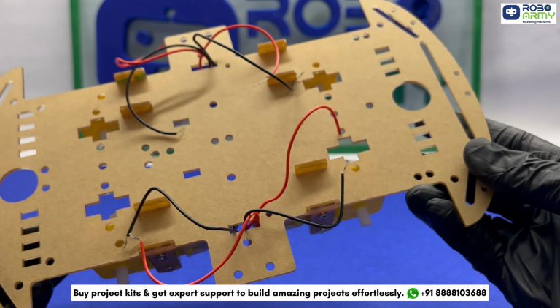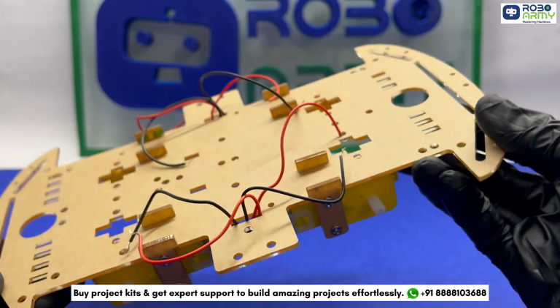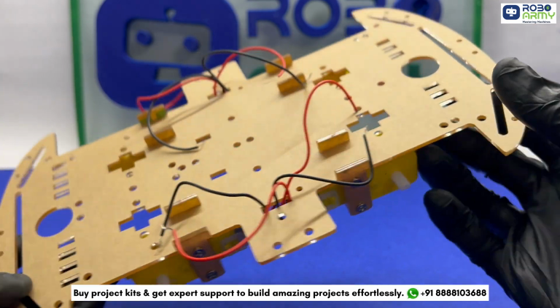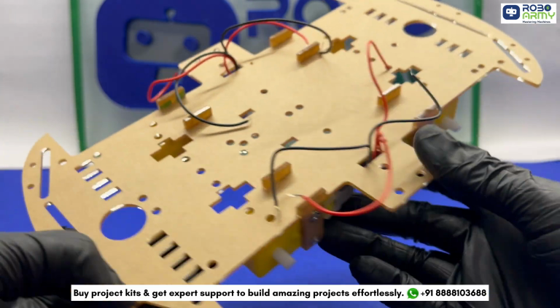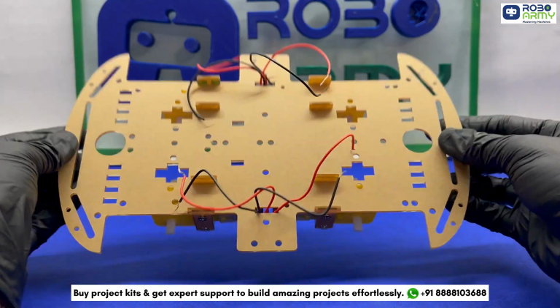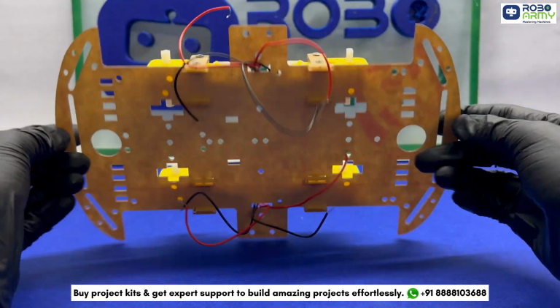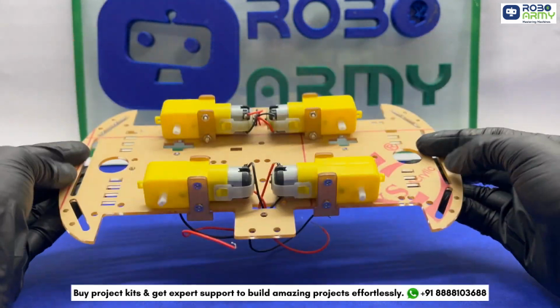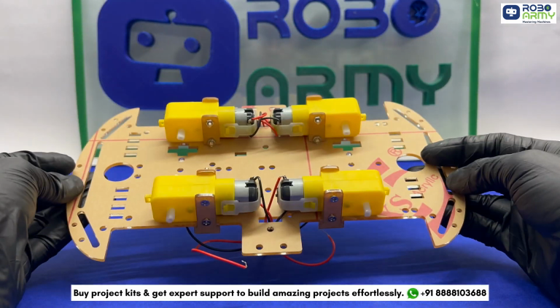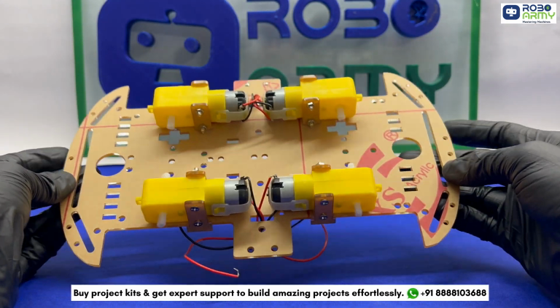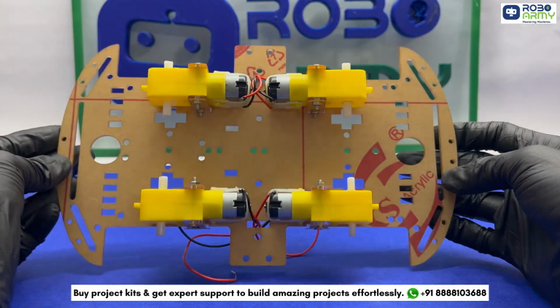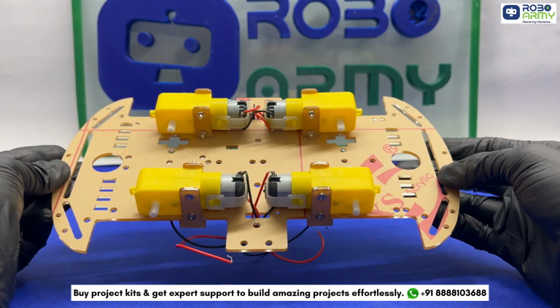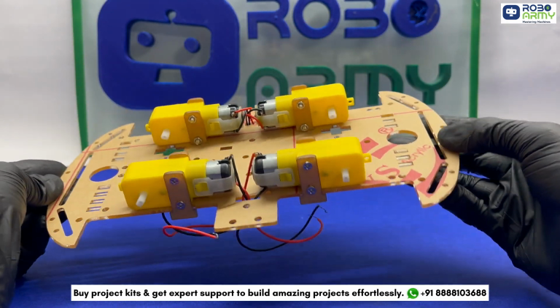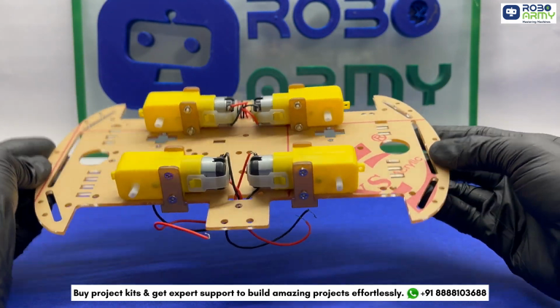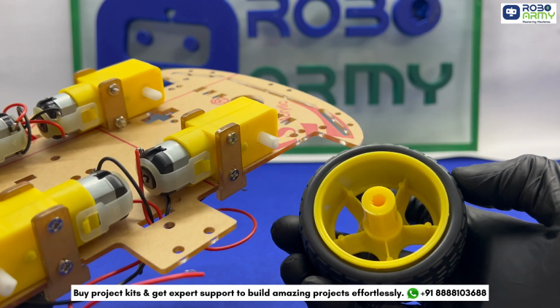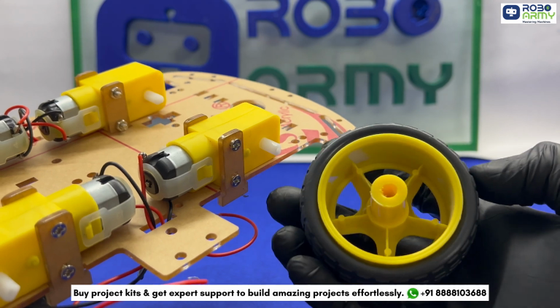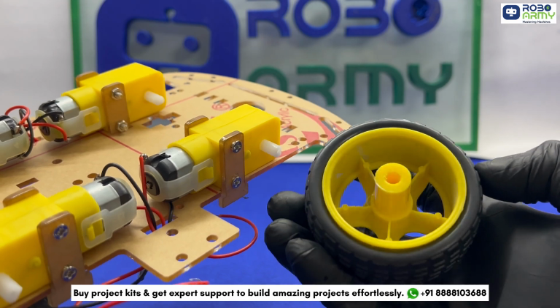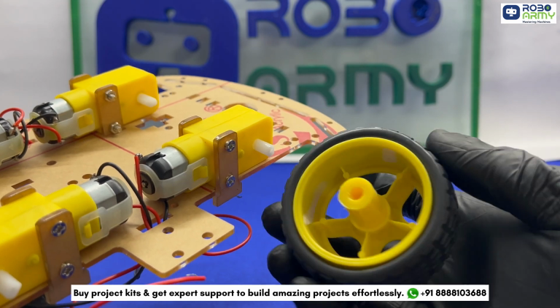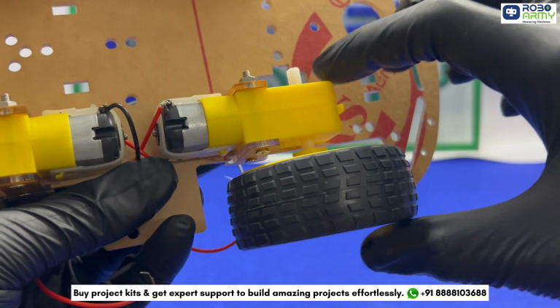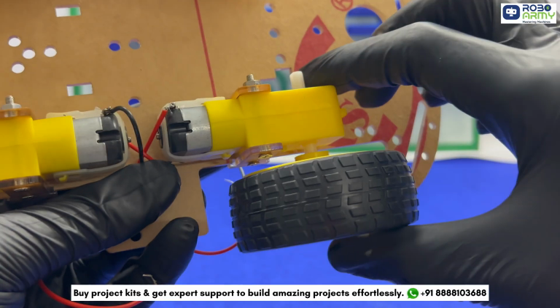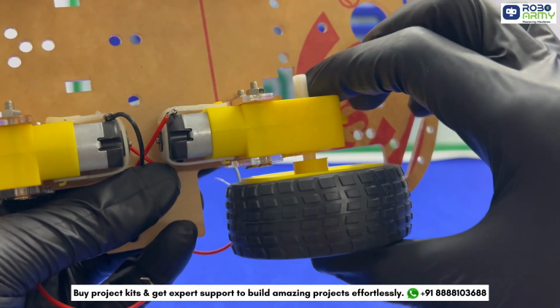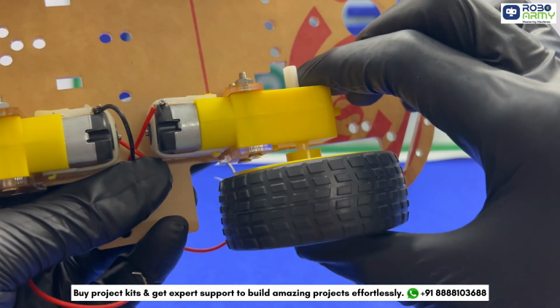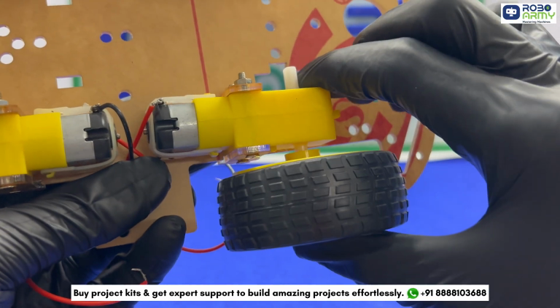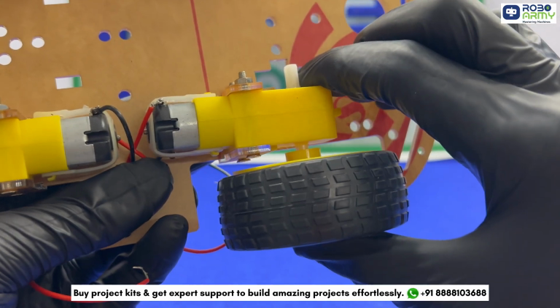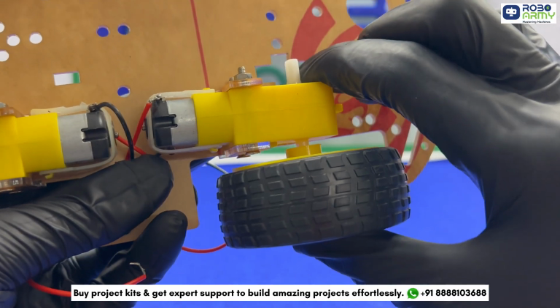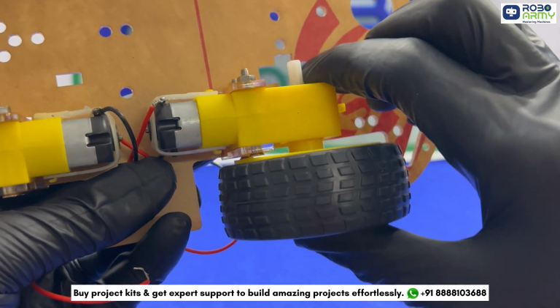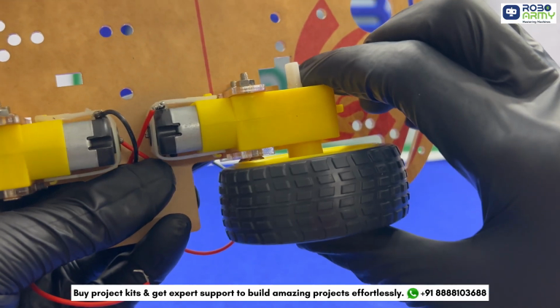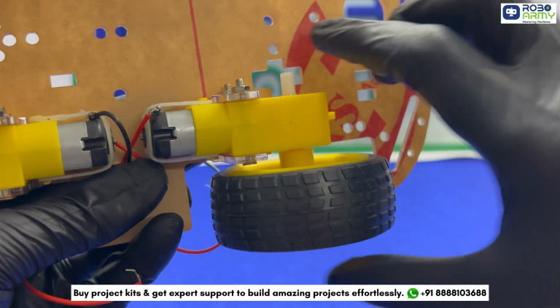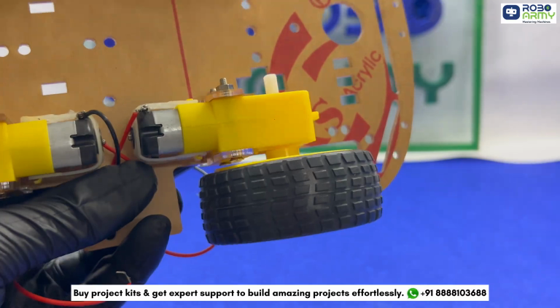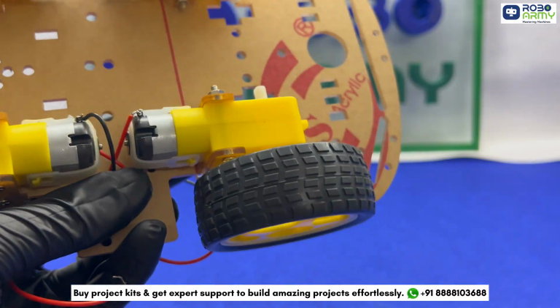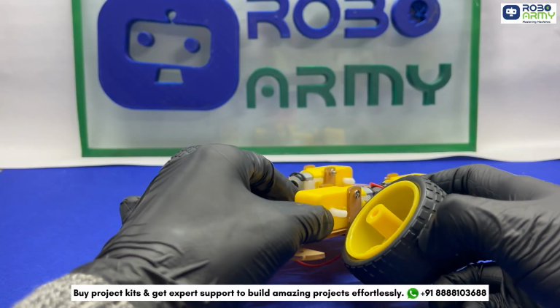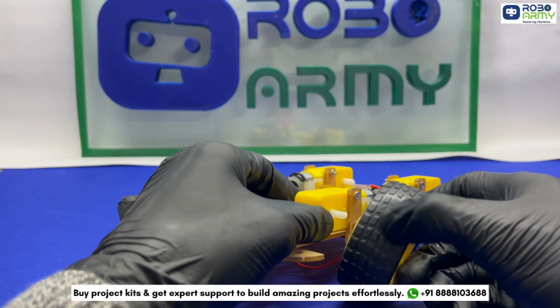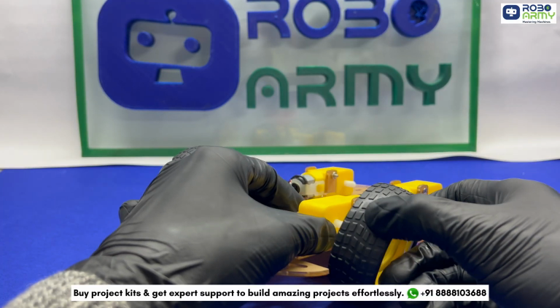Ensure that the motors are firmly fixed and positioned correctly. Next, take a wheel and slide it onto the motor shaft. Press it gently. Repeat for all 4 wheels.